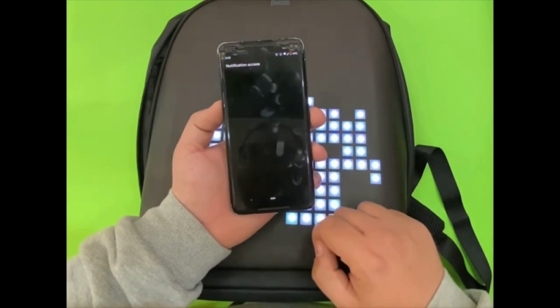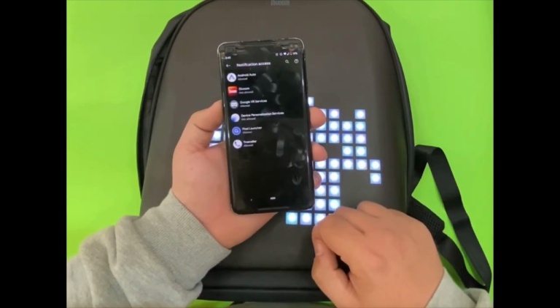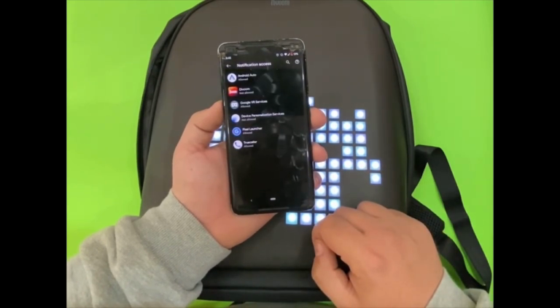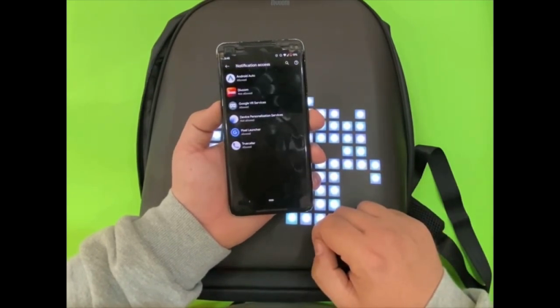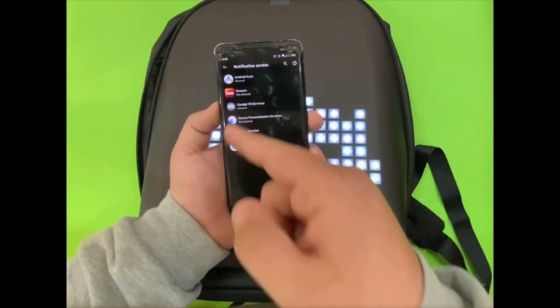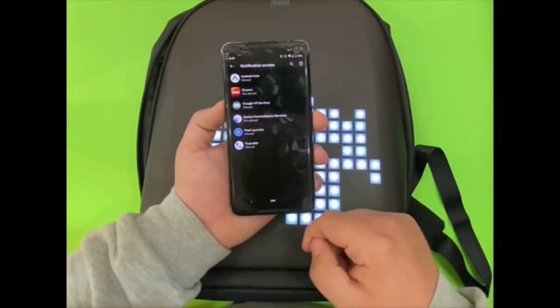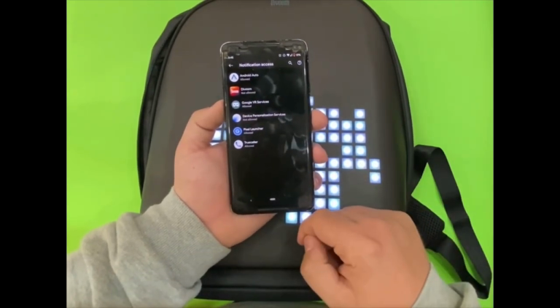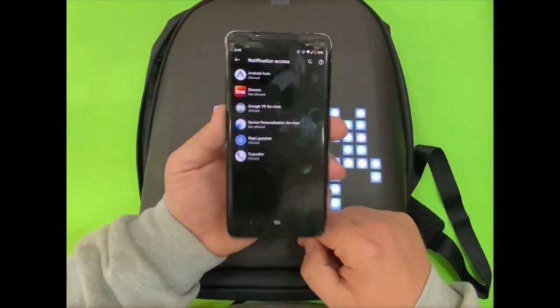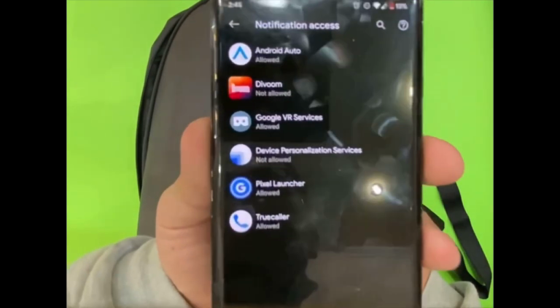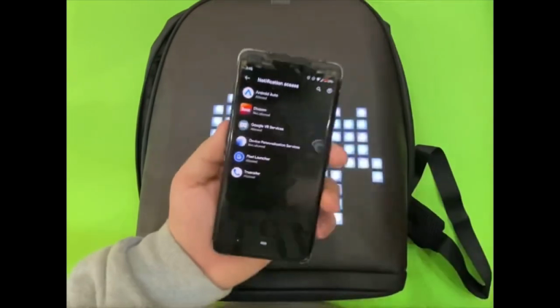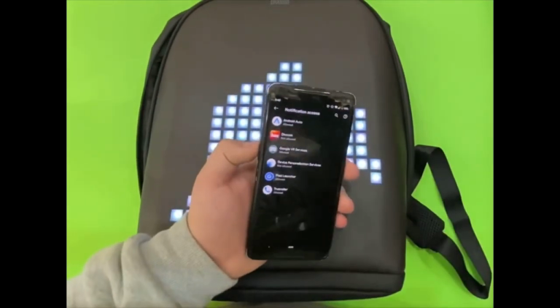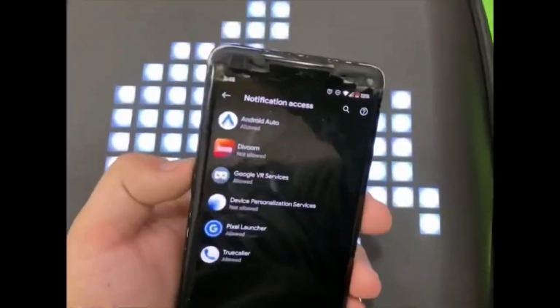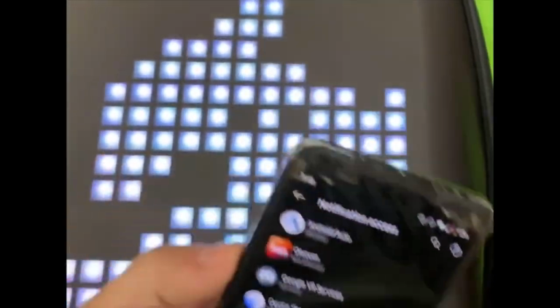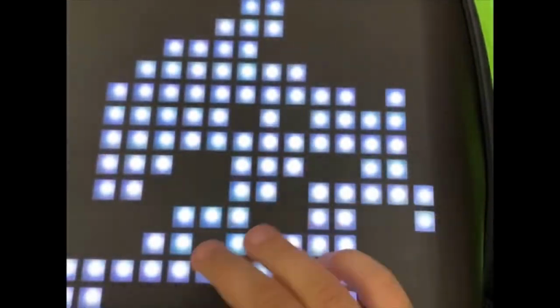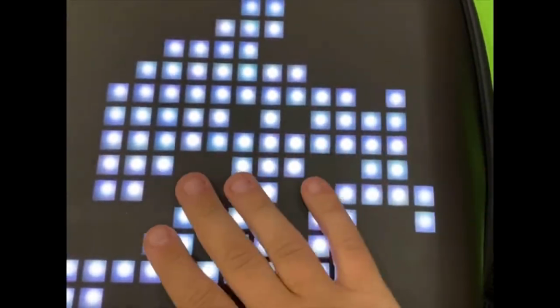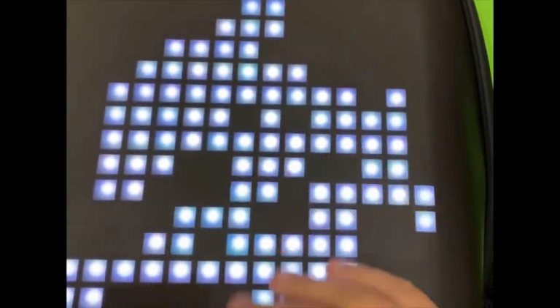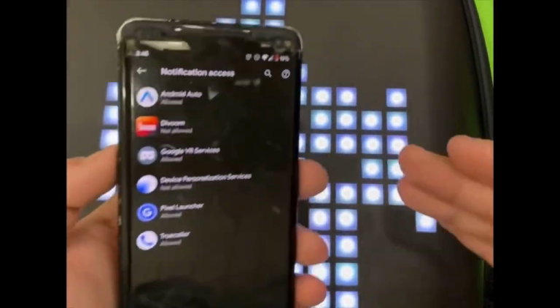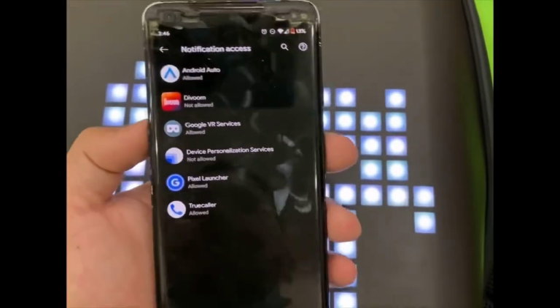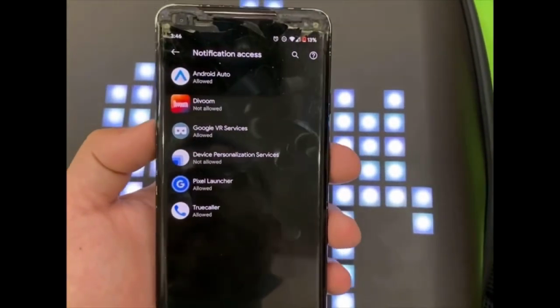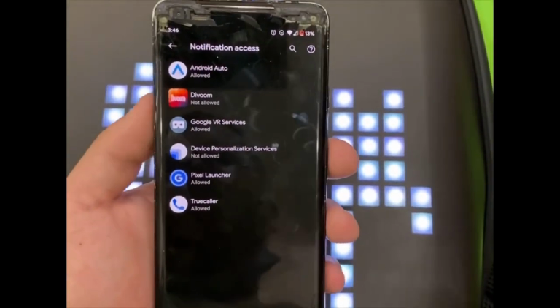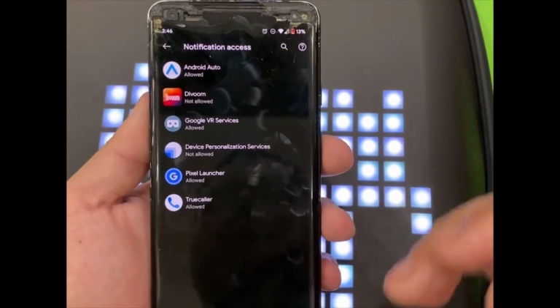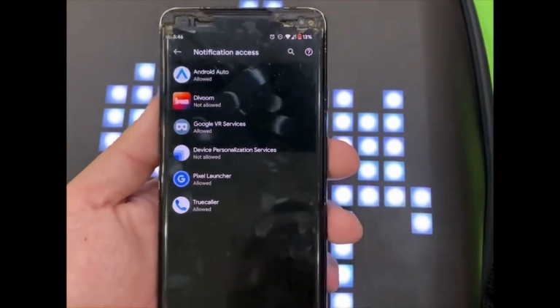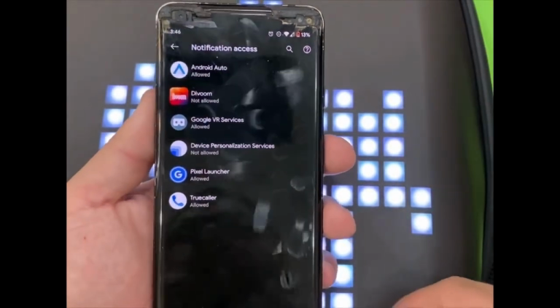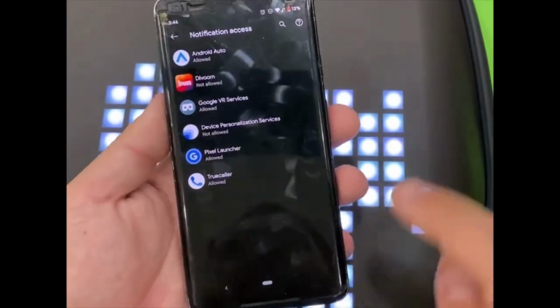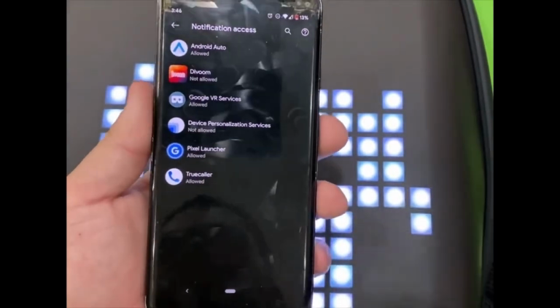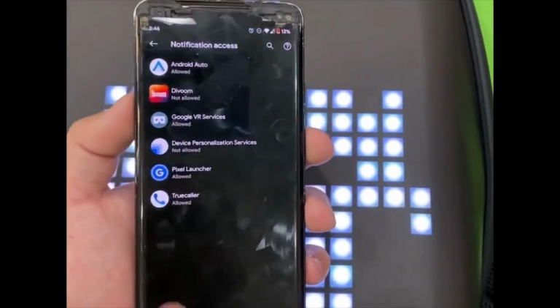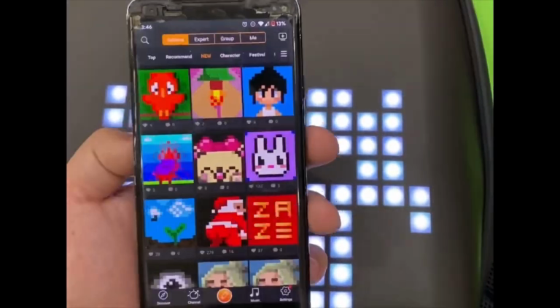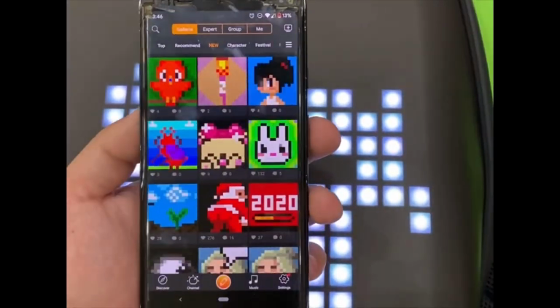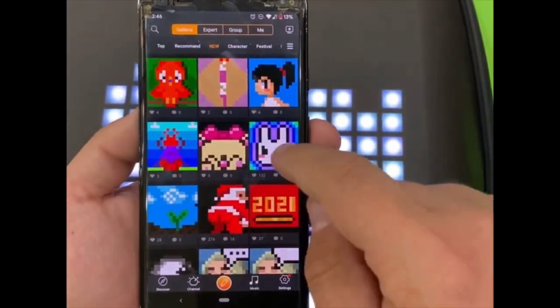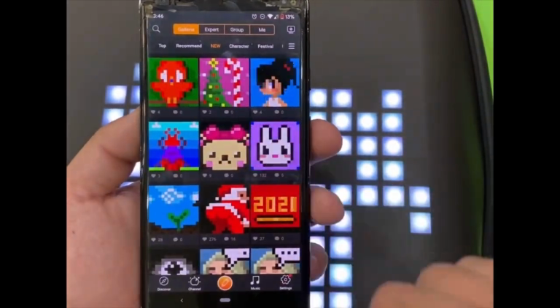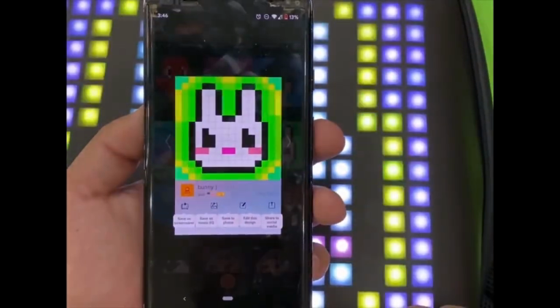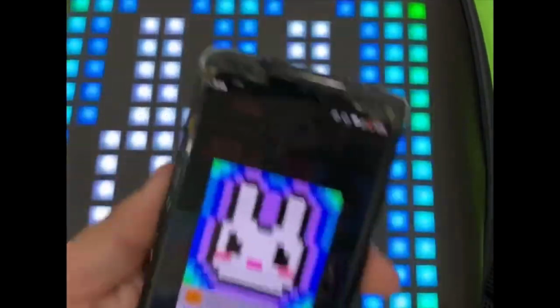We can give the VOOM app access to our notifications and they will show on the backpack. It's not necessarily a great idea, but we still have the possibility to do that. Or we can choose from the pre-made animations available in the app.